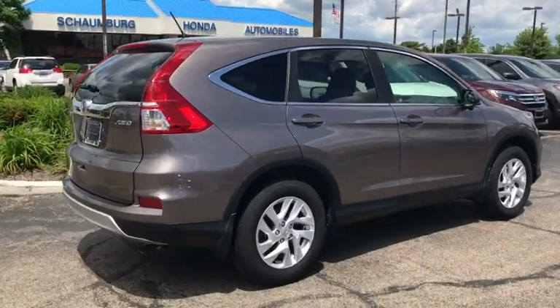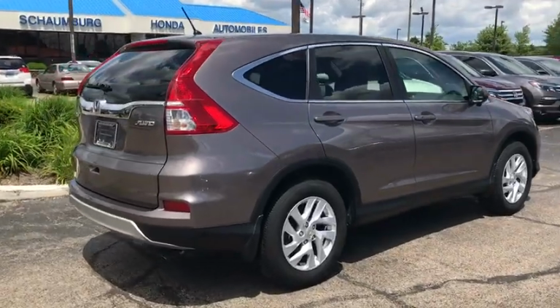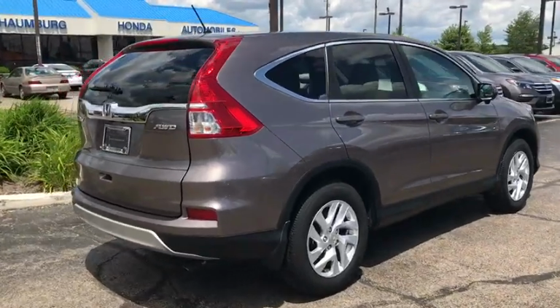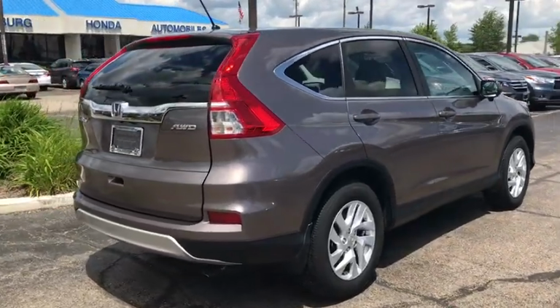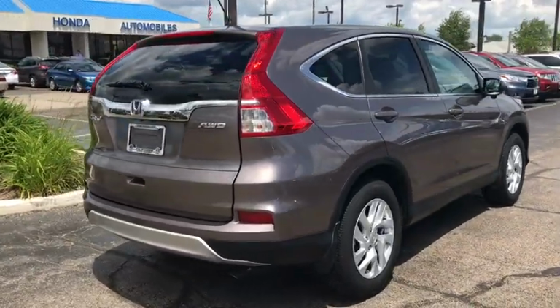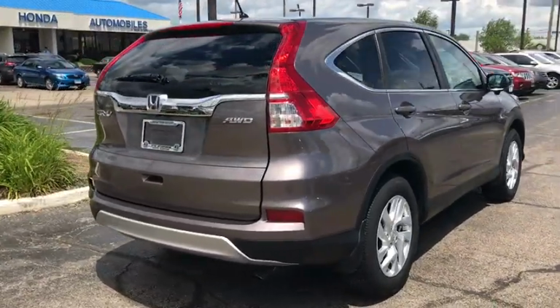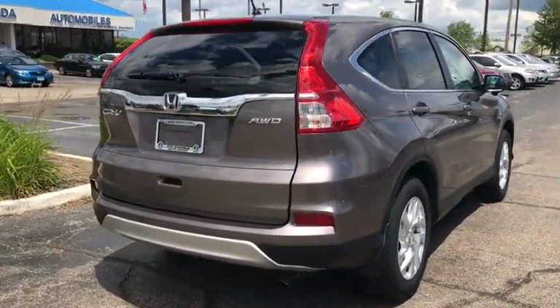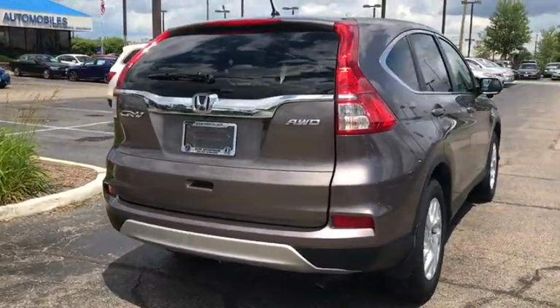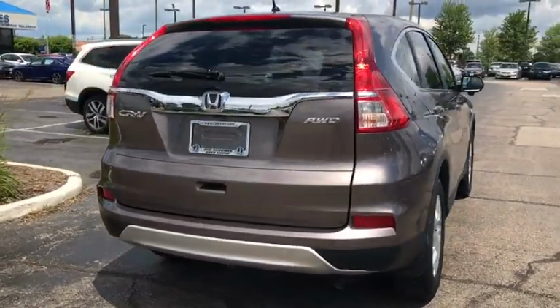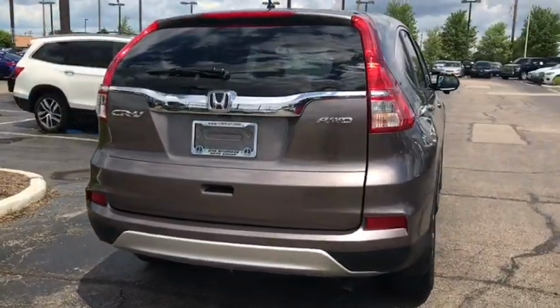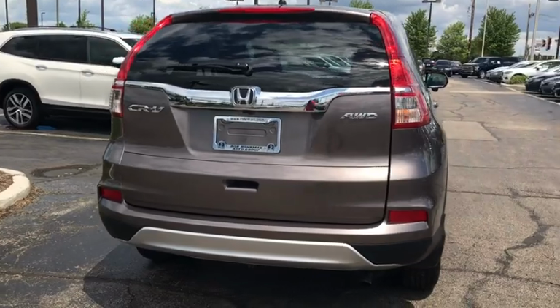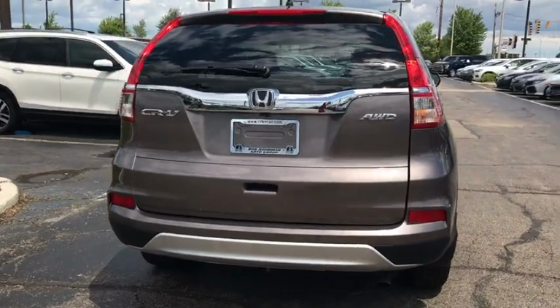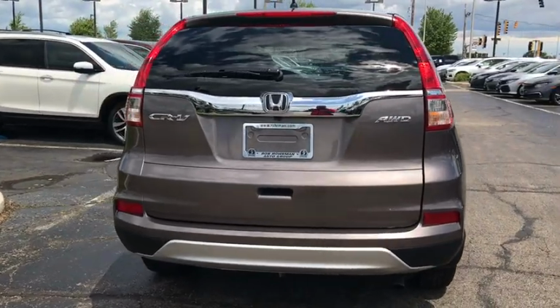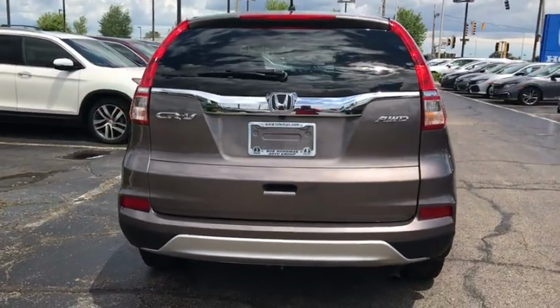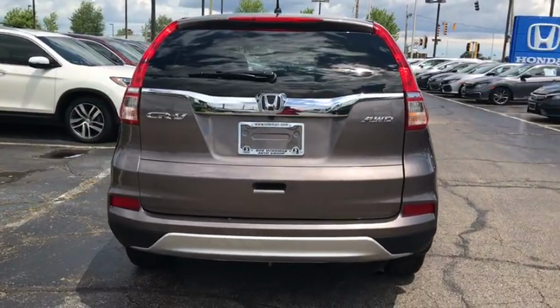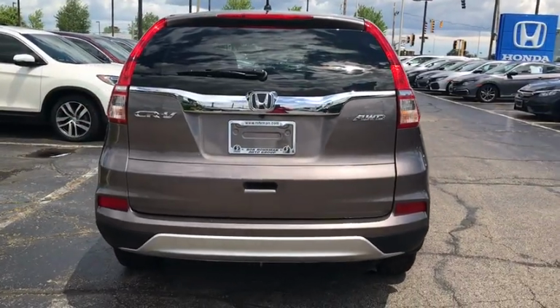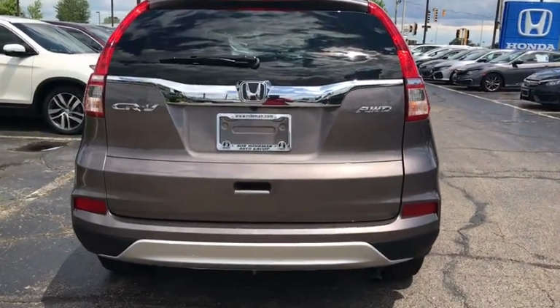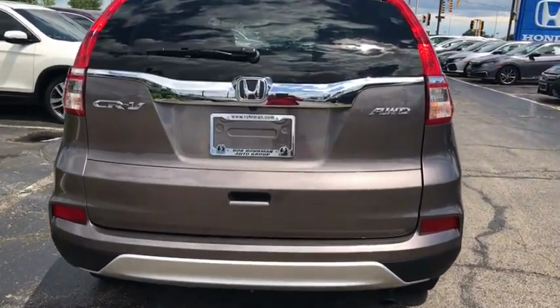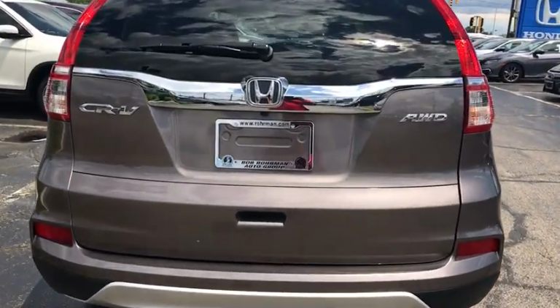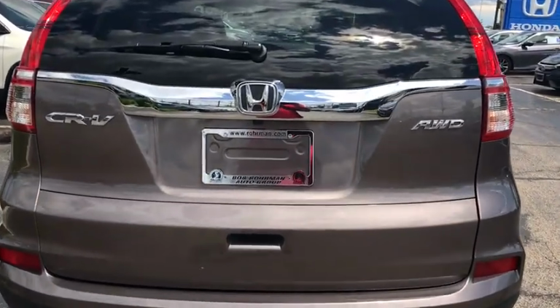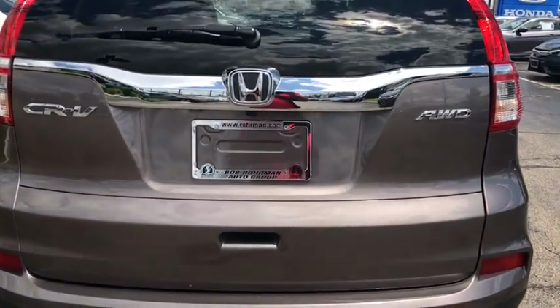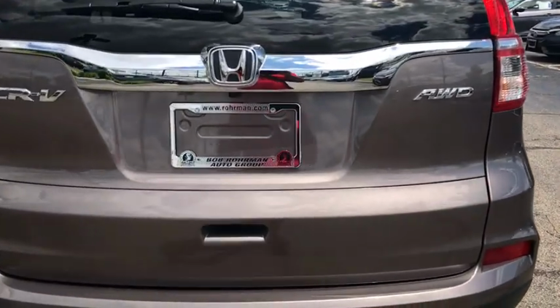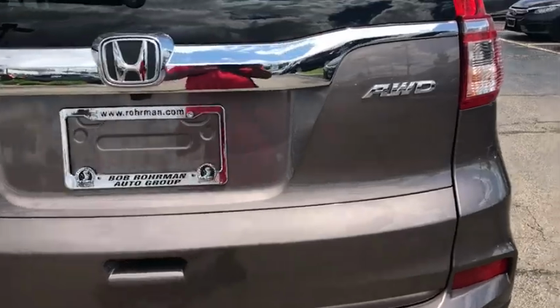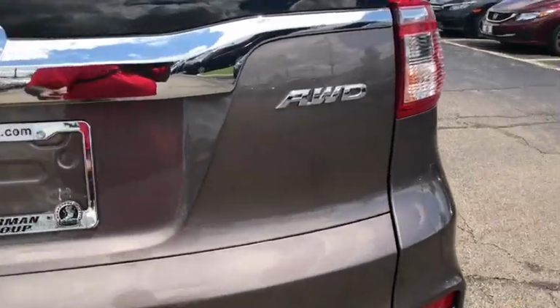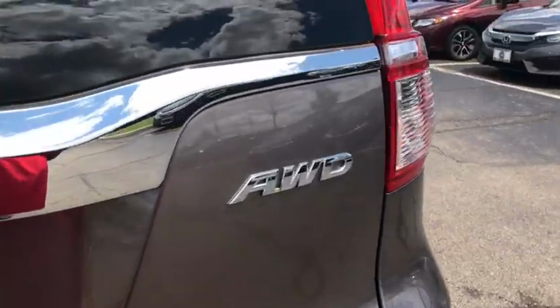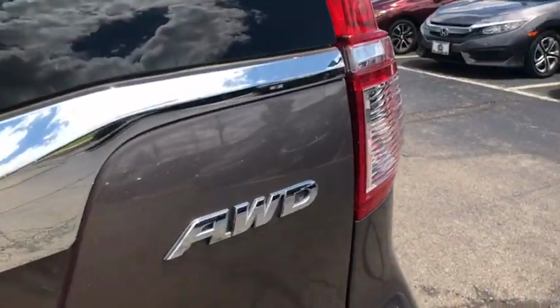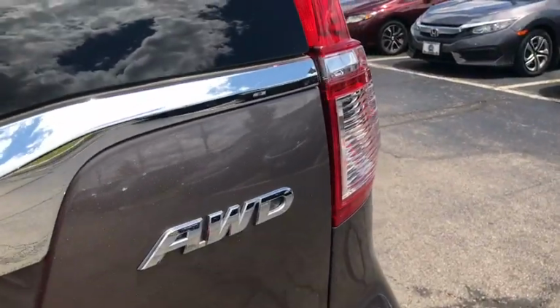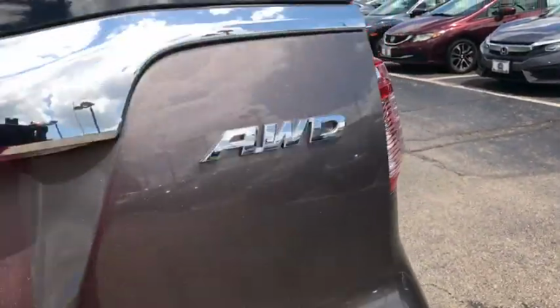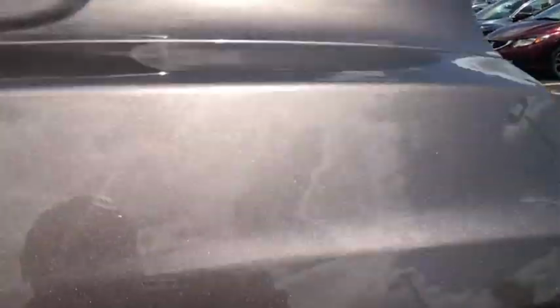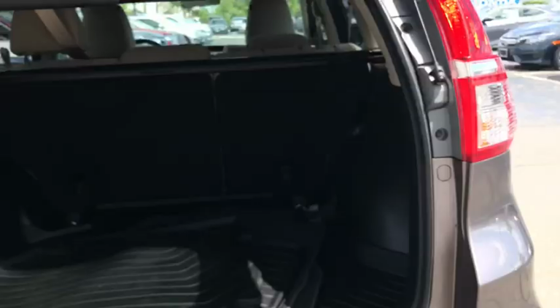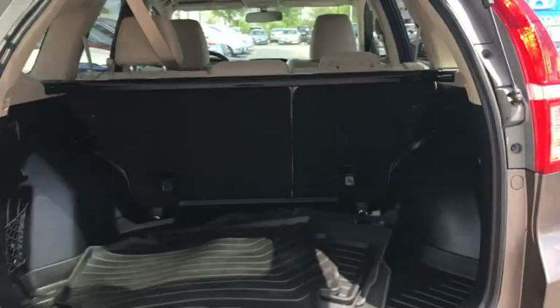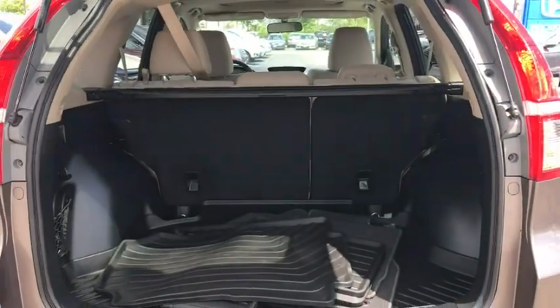Traction control, dual airbags, power steering, four-wheel disc brakes, AM-FM stereo with CD player, compass, heated front seat, electronic stability control, power windows, security system, CD player.